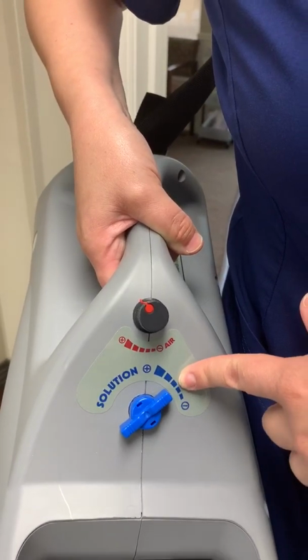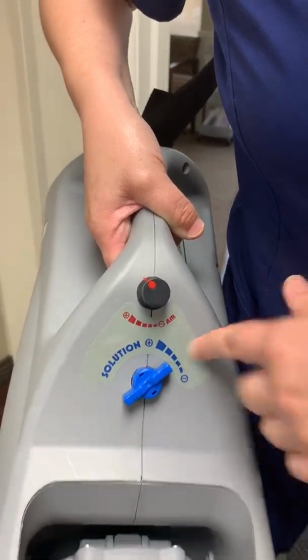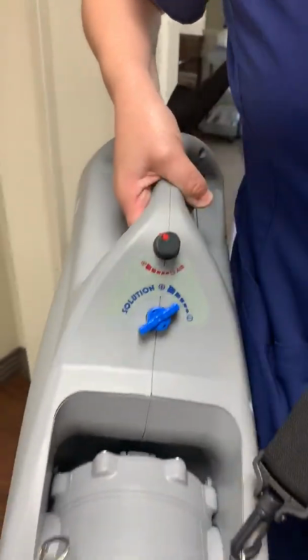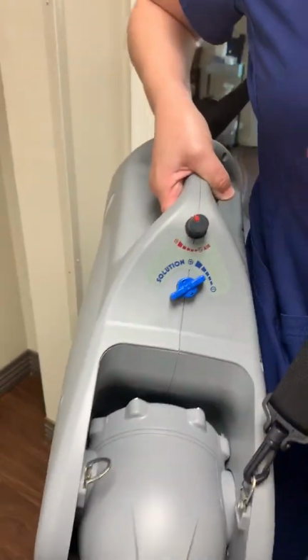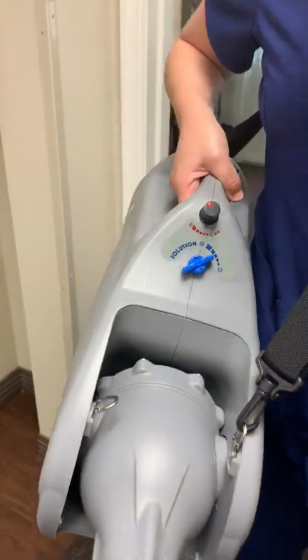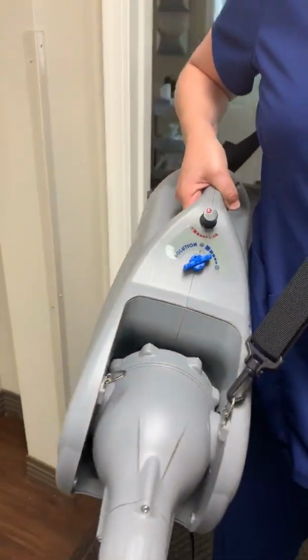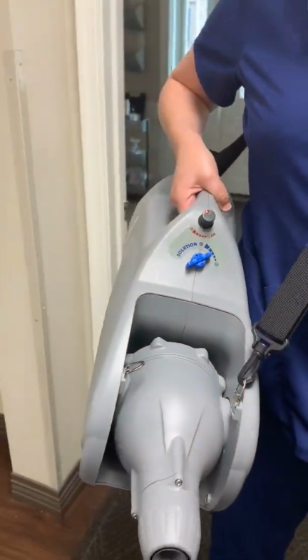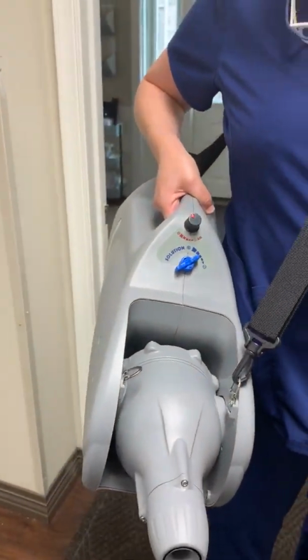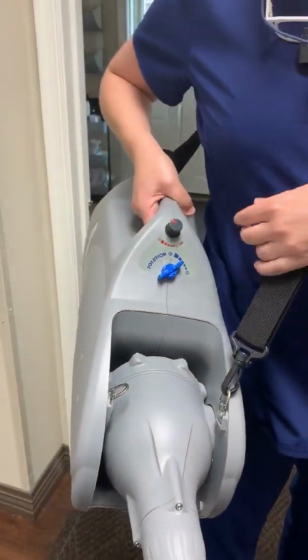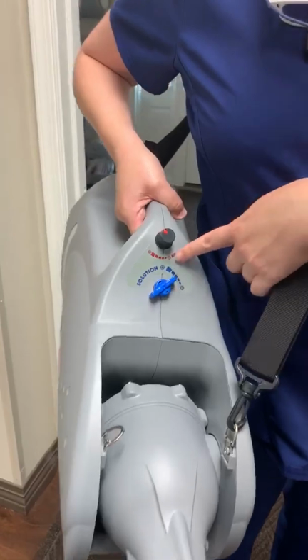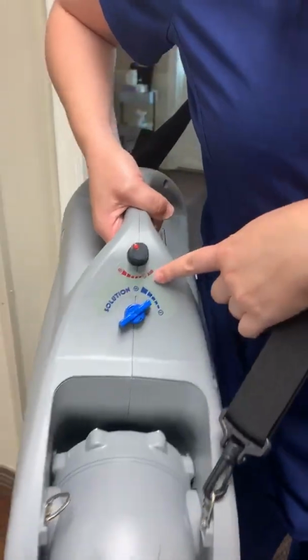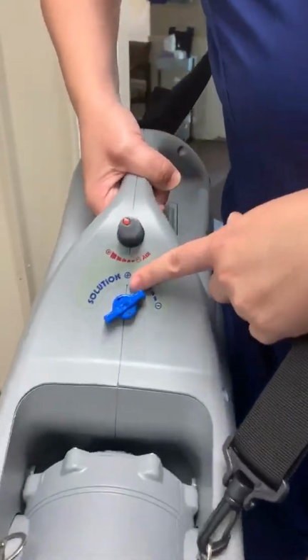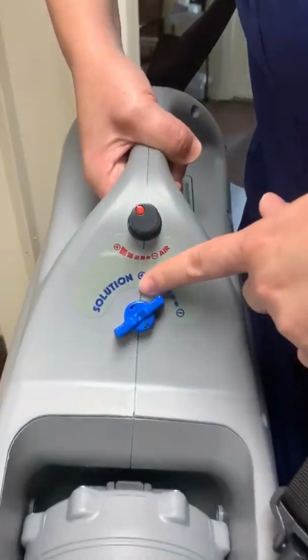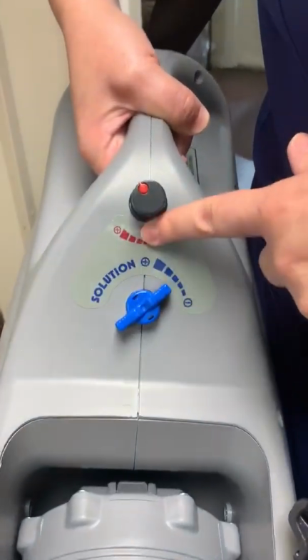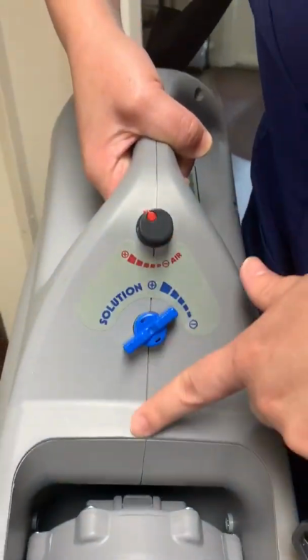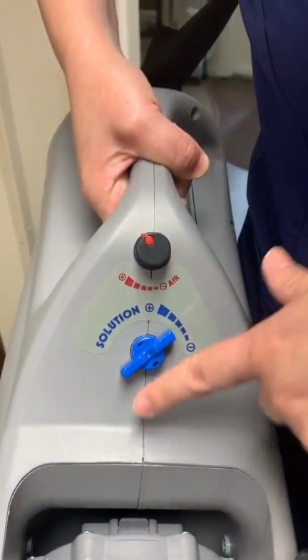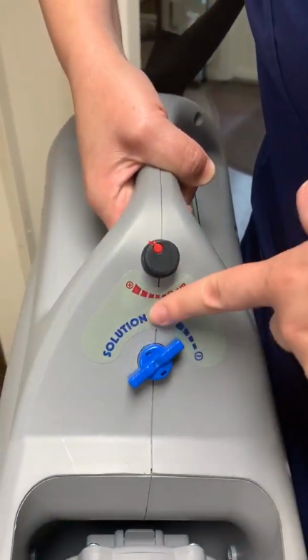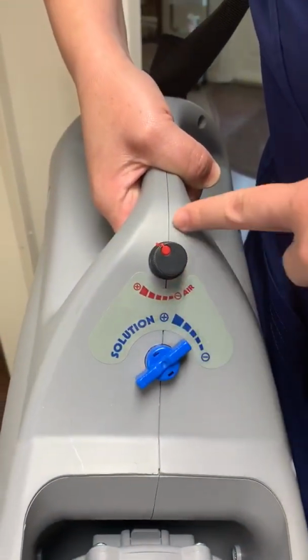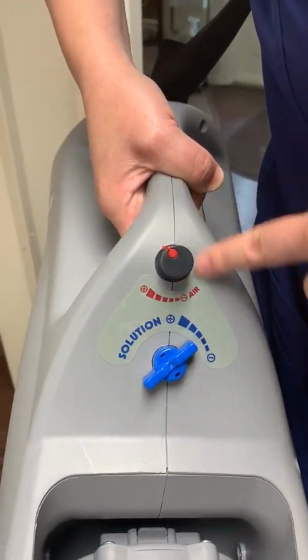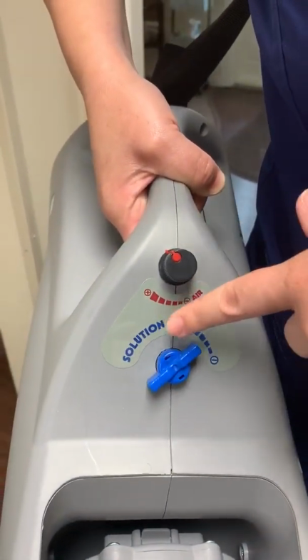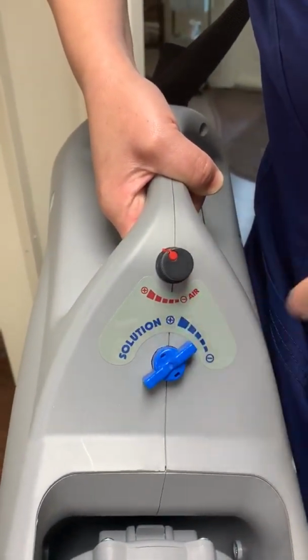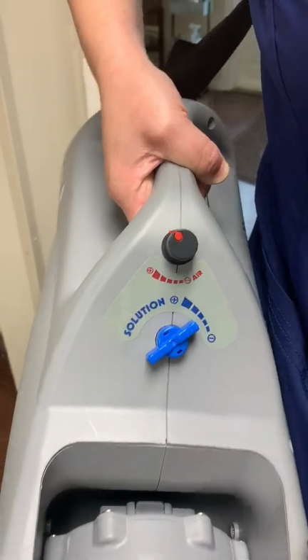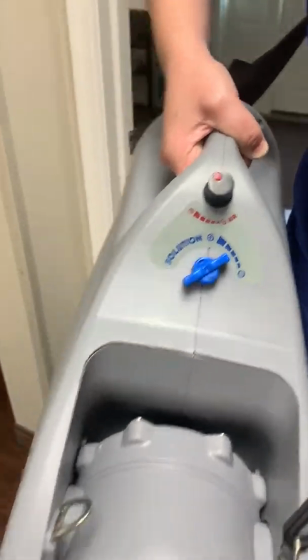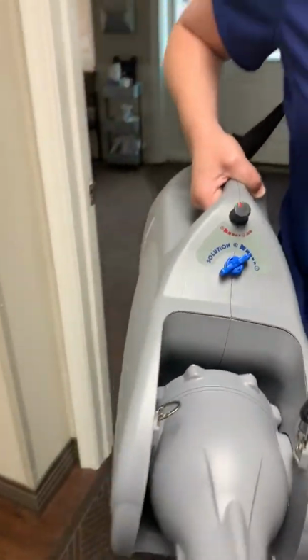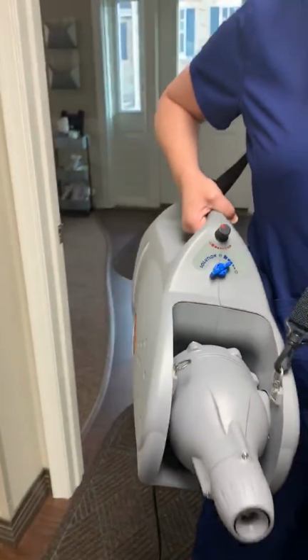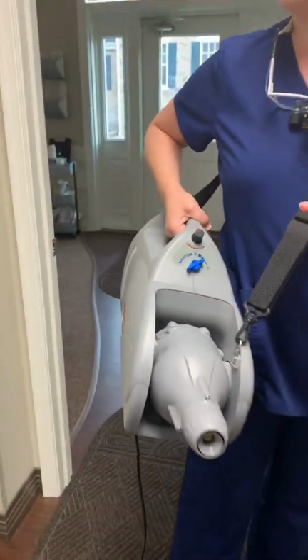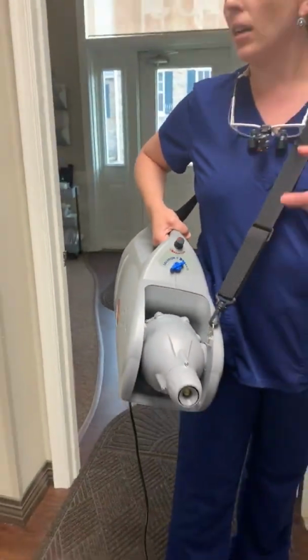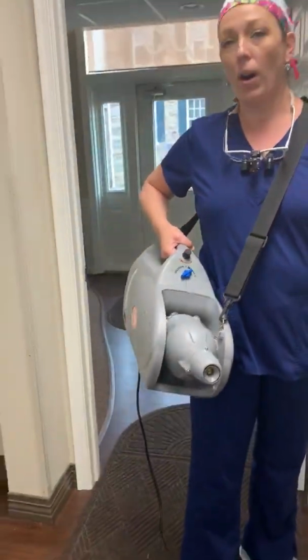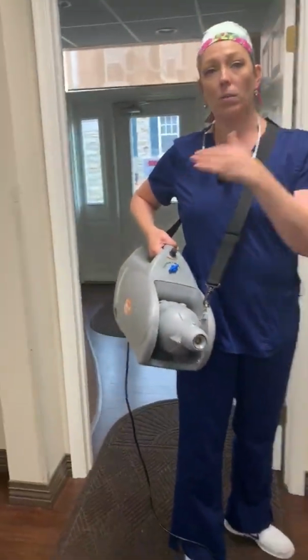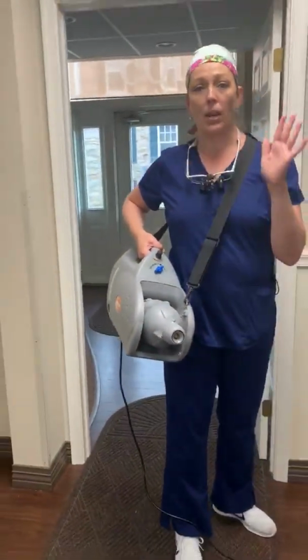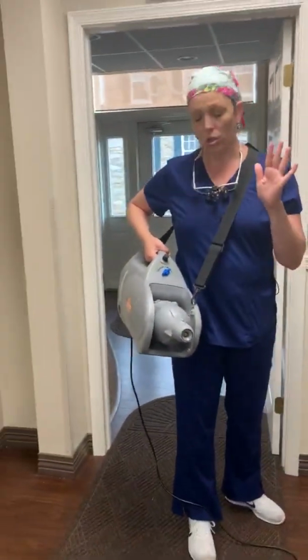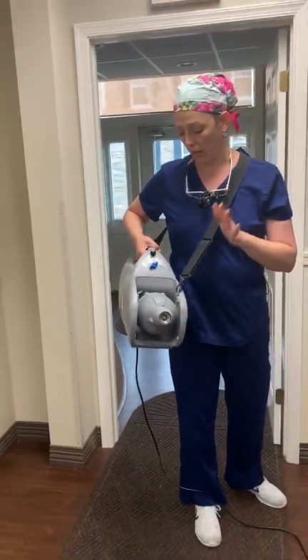It should fog and mist but nothing should be wet. When we turn it on, the power lining up right with the line on the machine seems to be a good setting. I'm going to show you in two of the hygiene operatories and then walk it out to the waiting area to show you what that looks like.